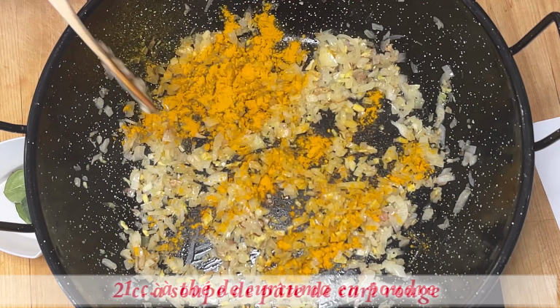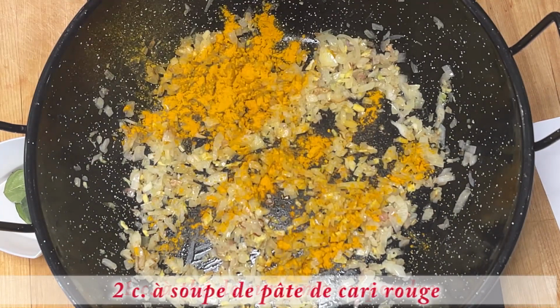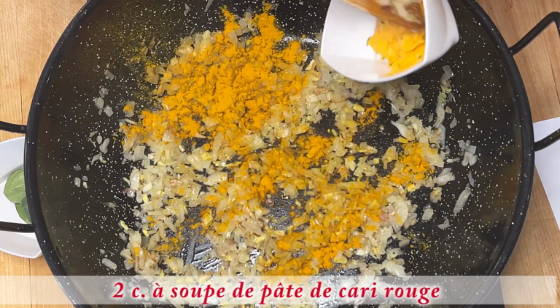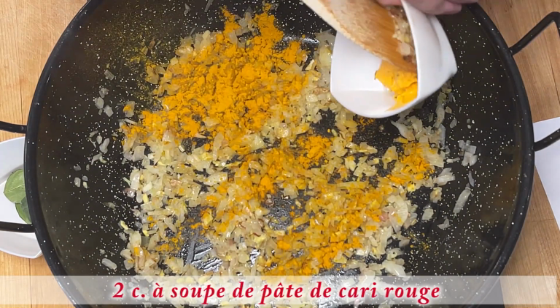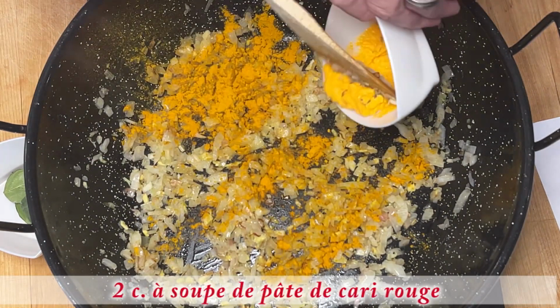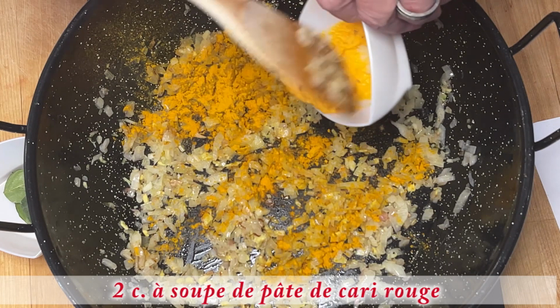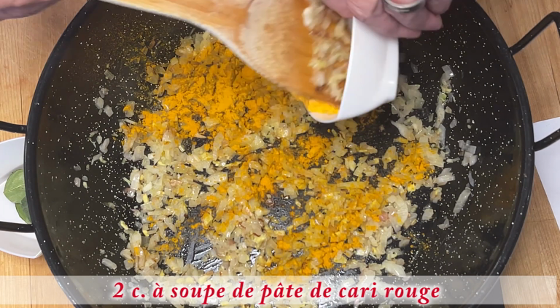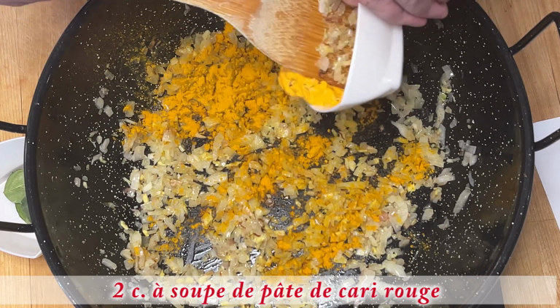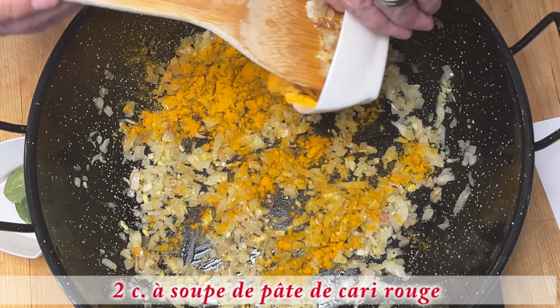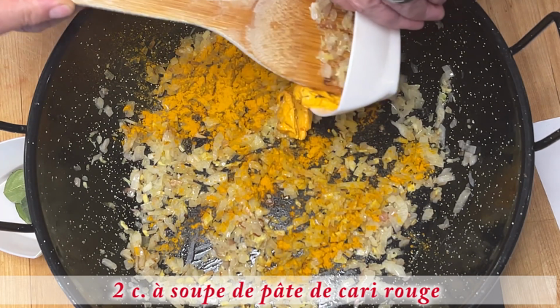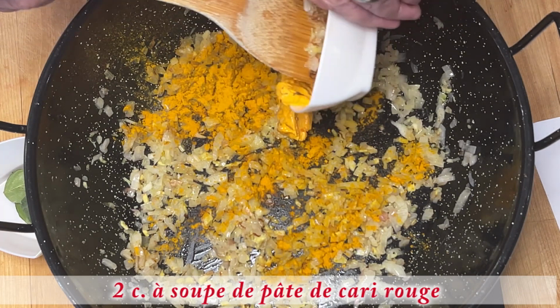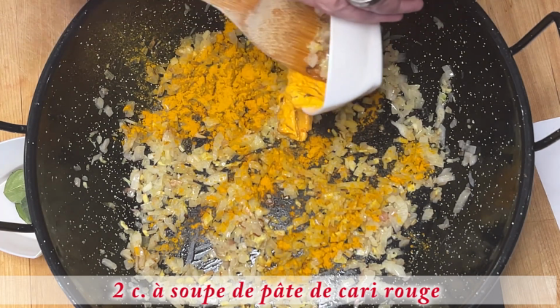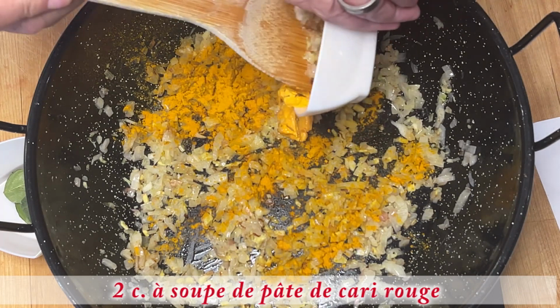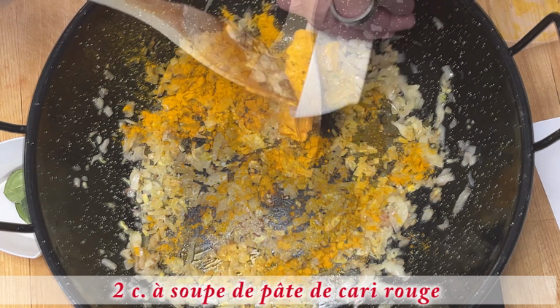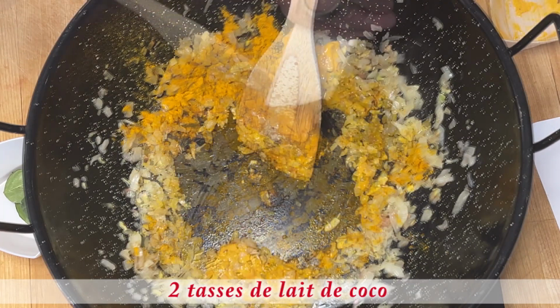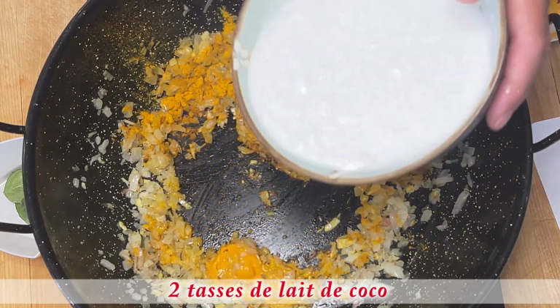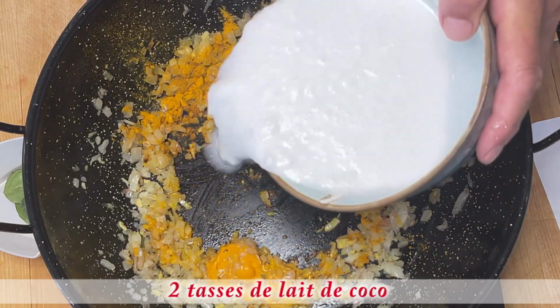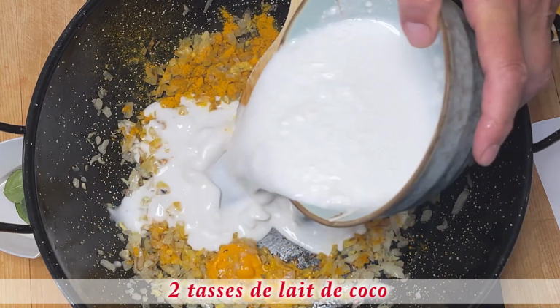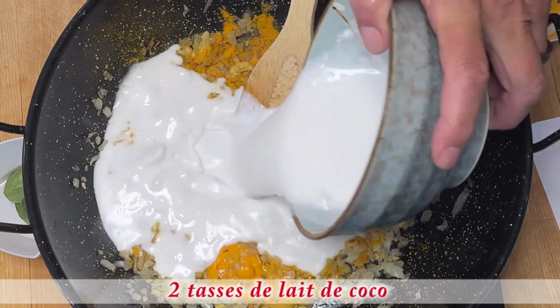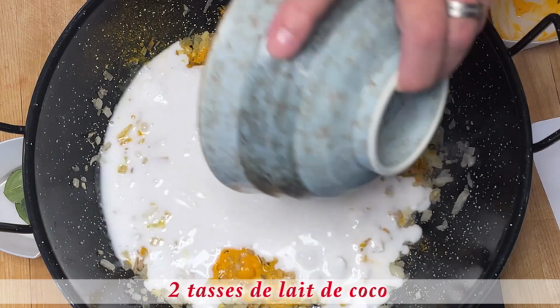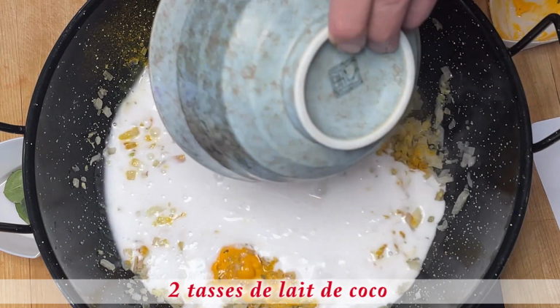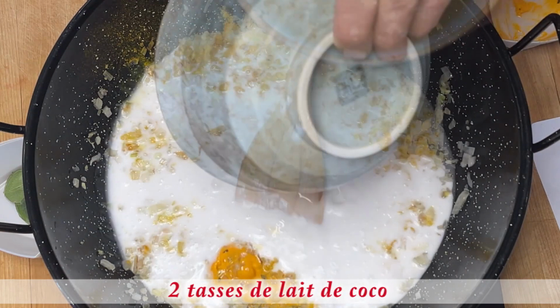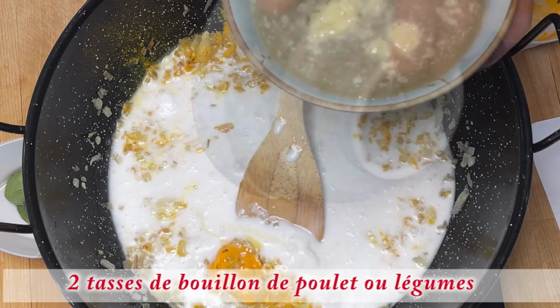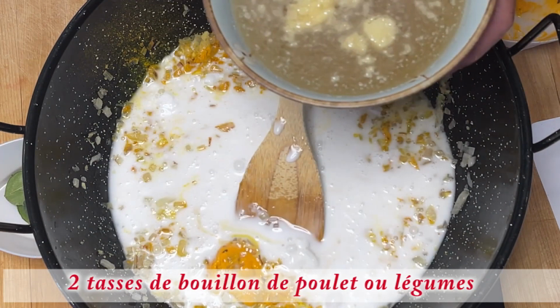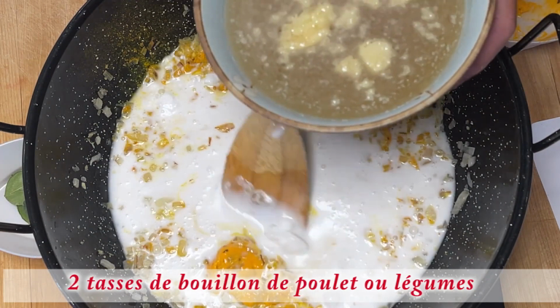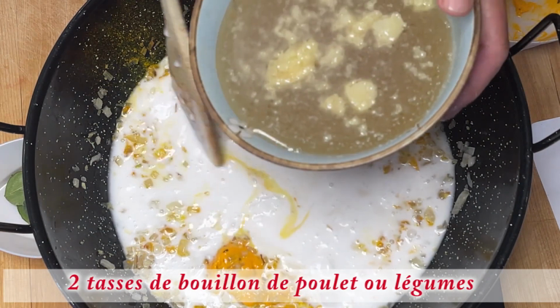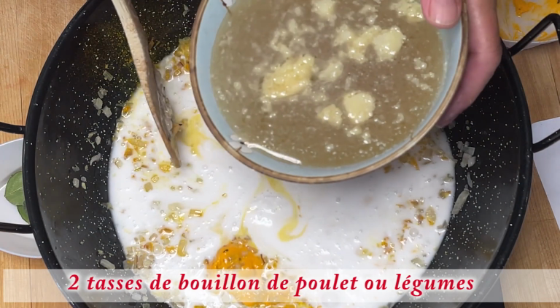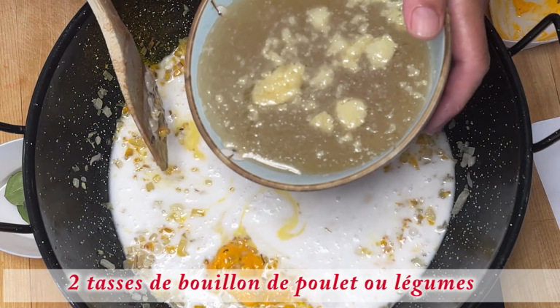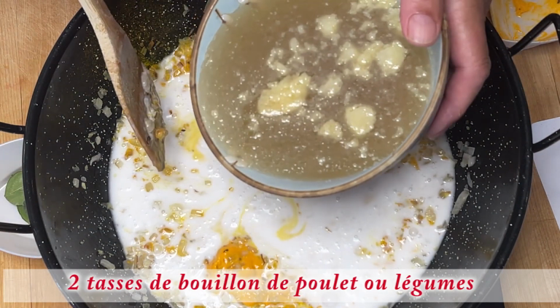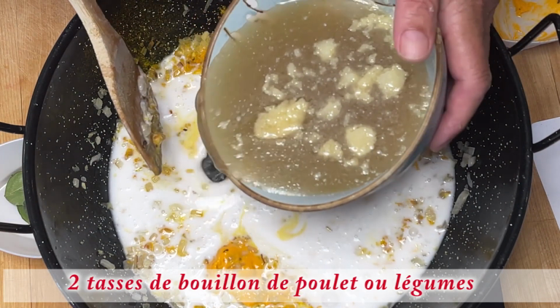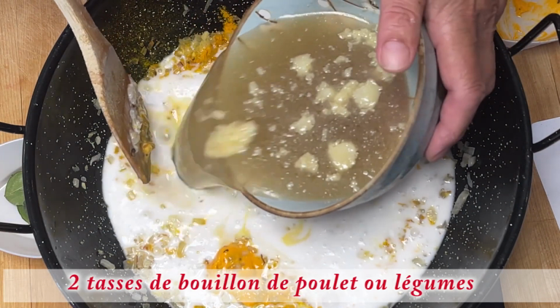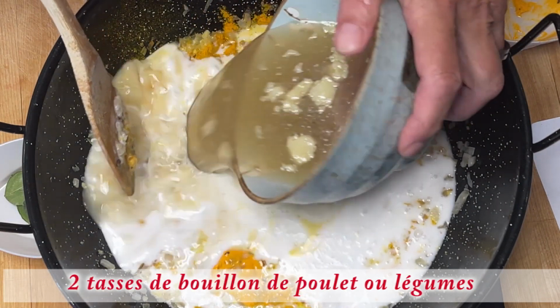J'ajoute la pâte de carré. Maintenant, c'est le lait de coco. Le bouillon de poulet ou légumes — ici, c'est du bouillon de poulet maison.